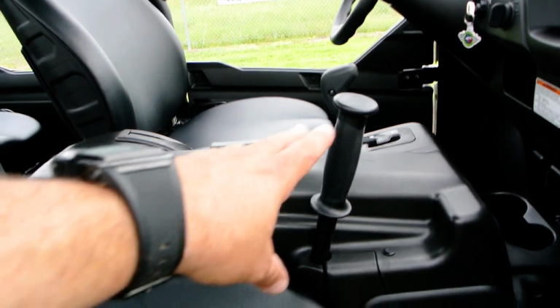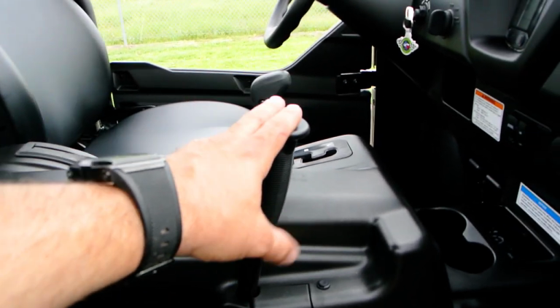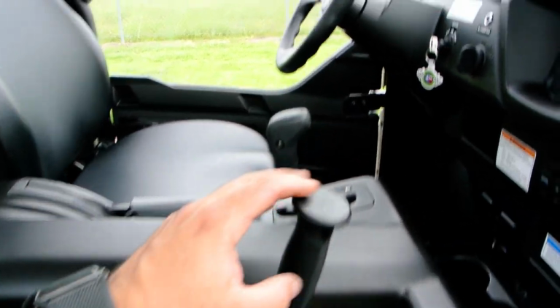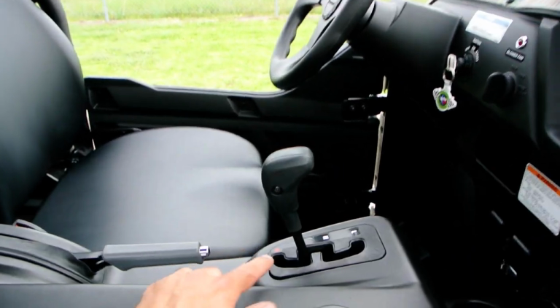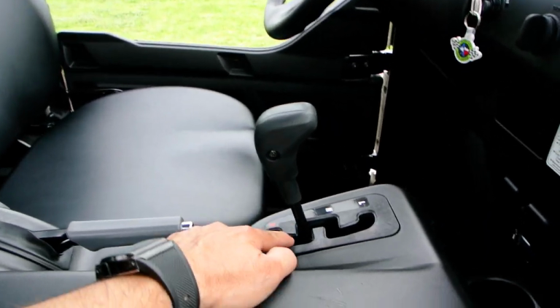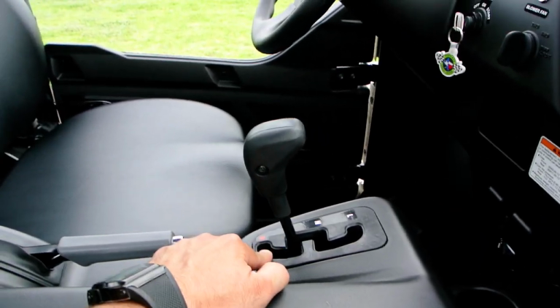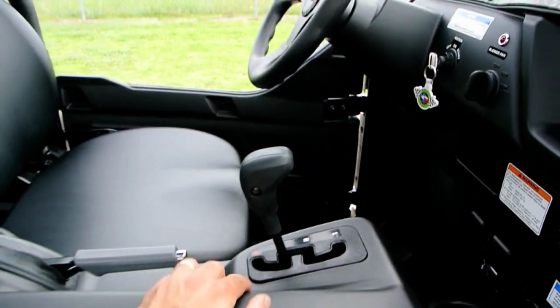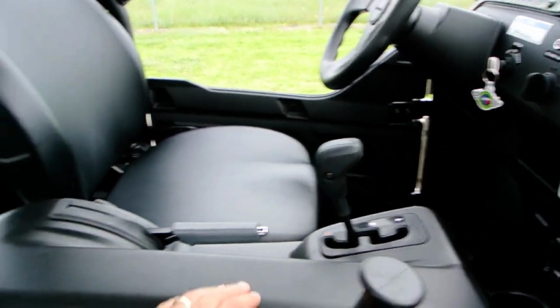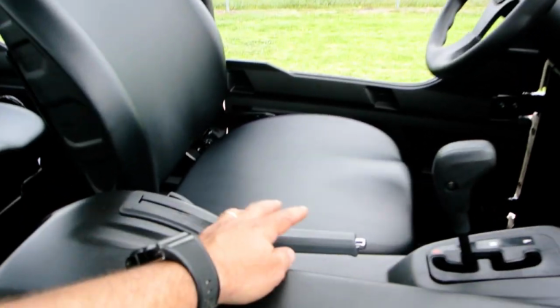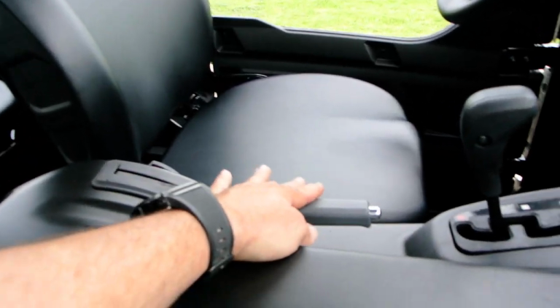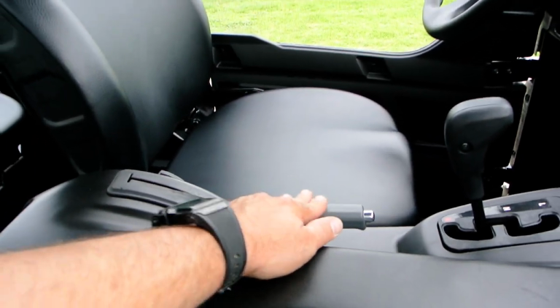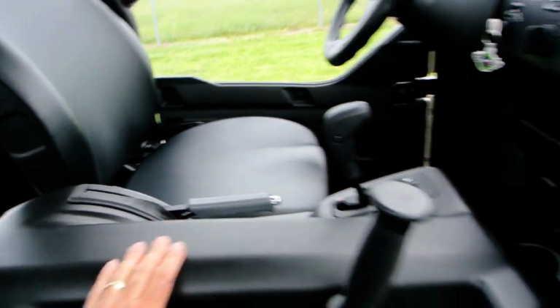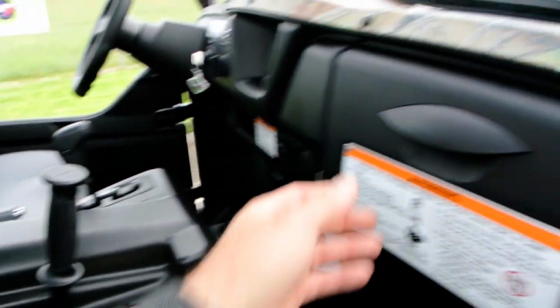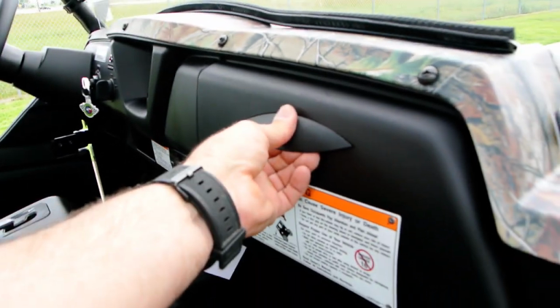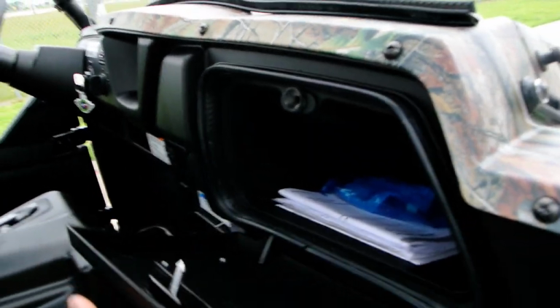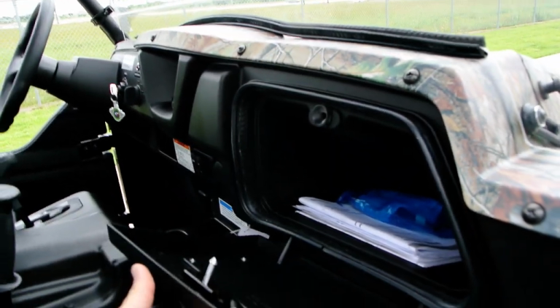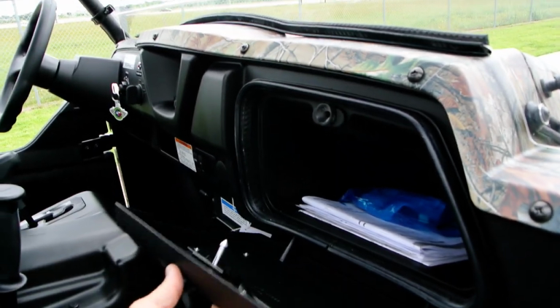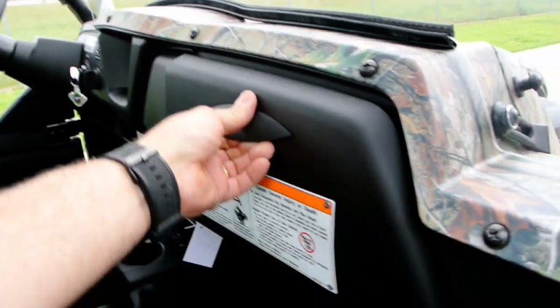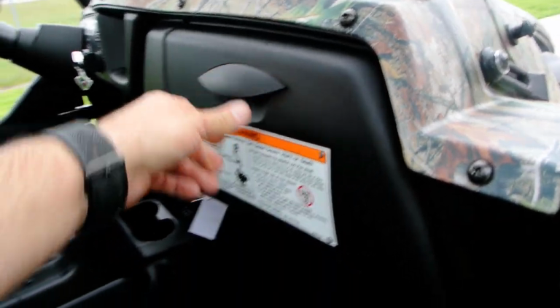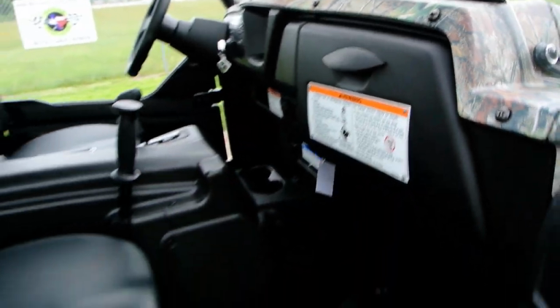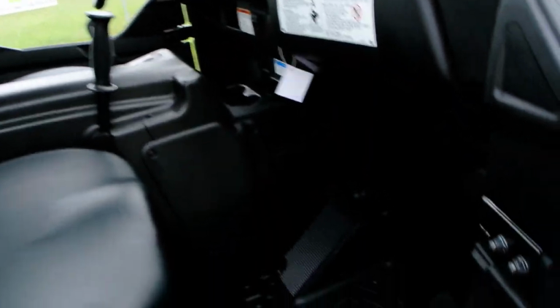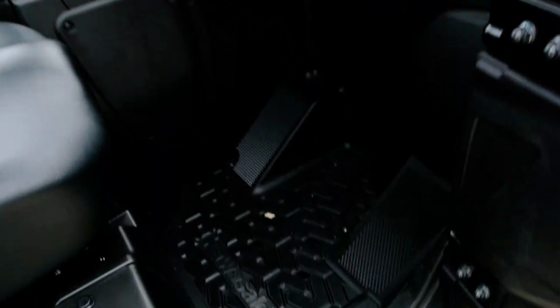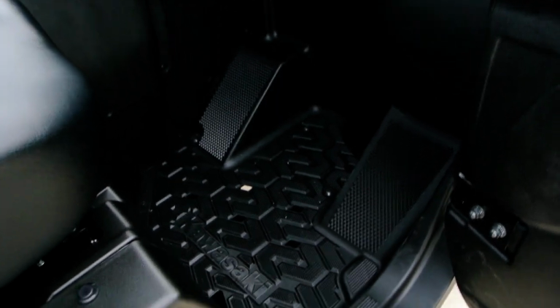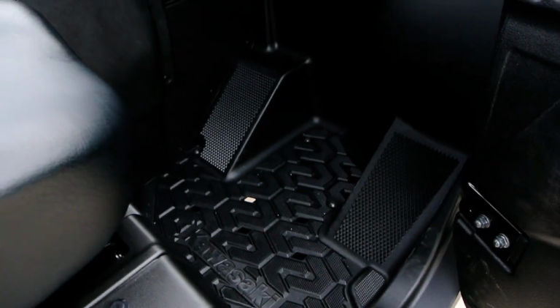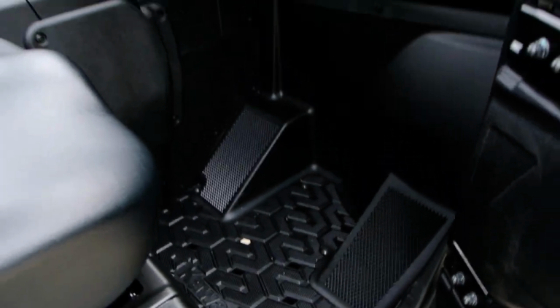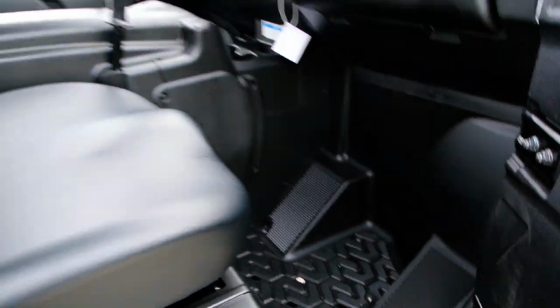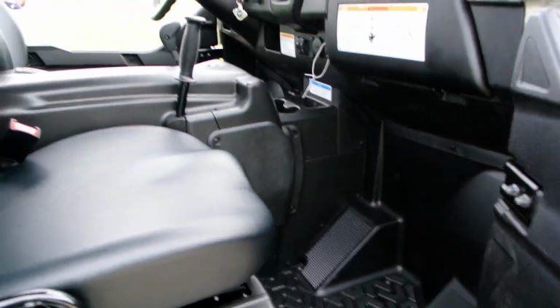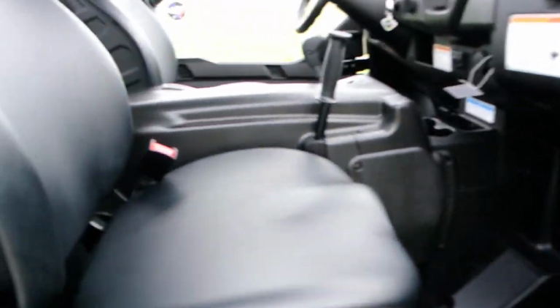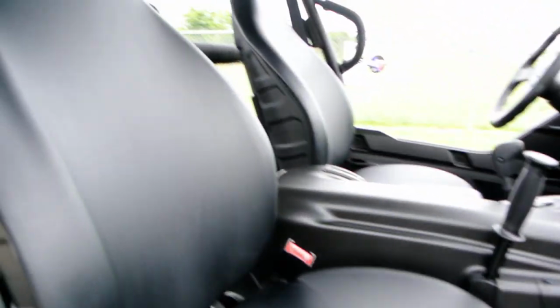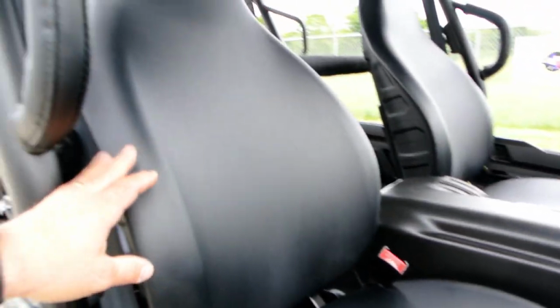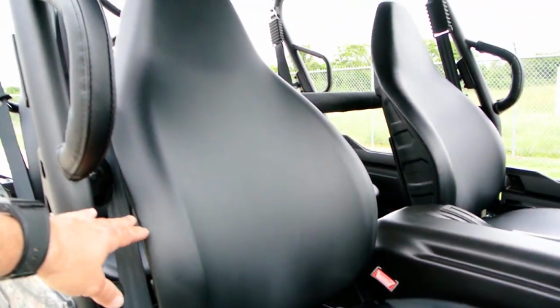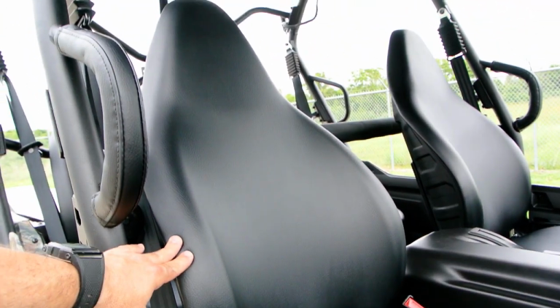There's a grab handle here, and the transmission has high, low, neutral, and reverse with automatic transmission. Park and brake there. Good-sized glove box, foot rests in the floorboards.